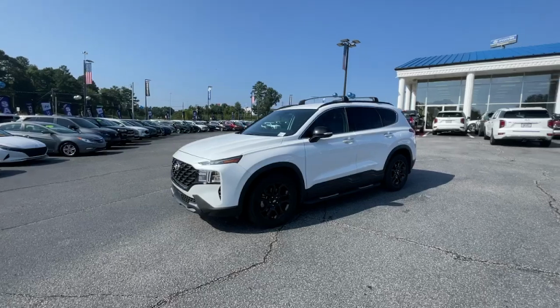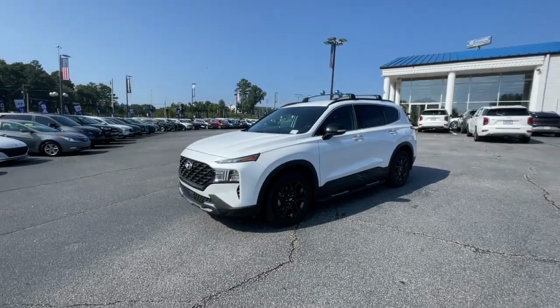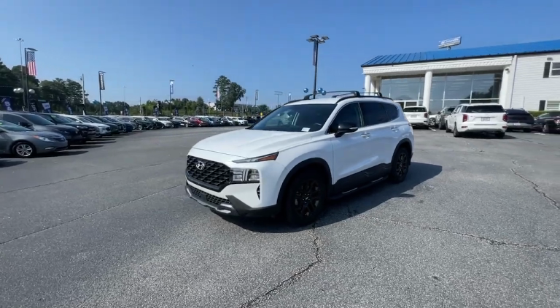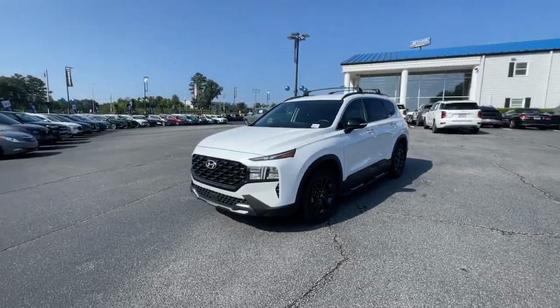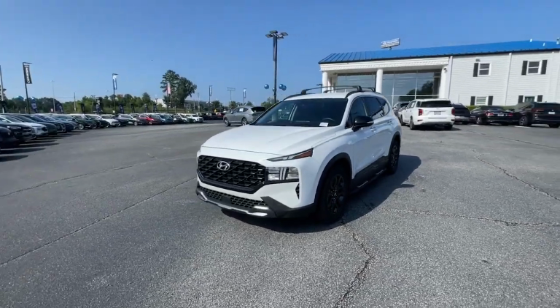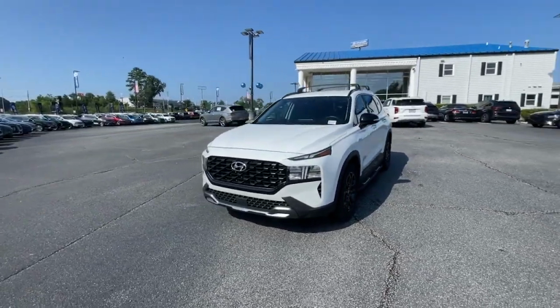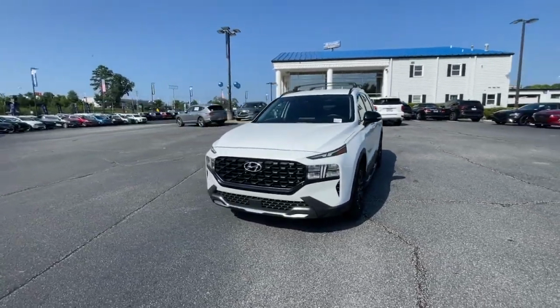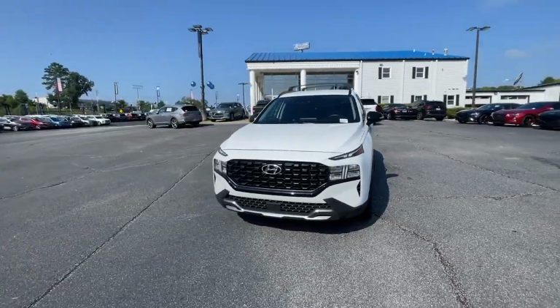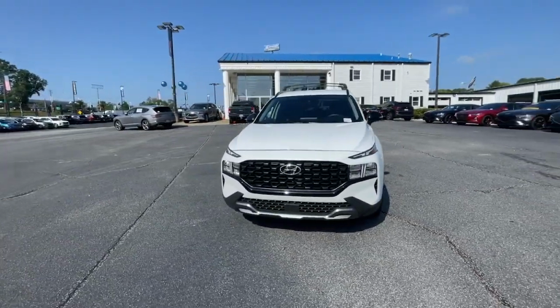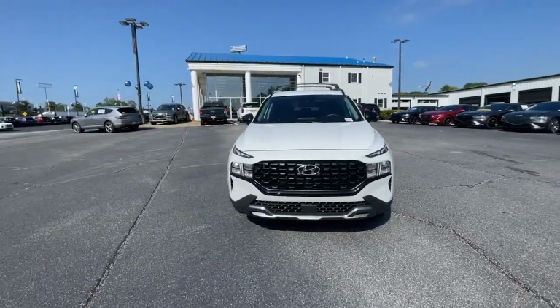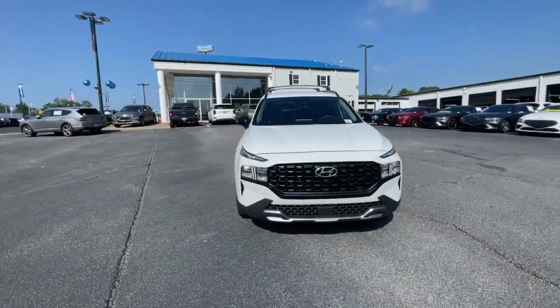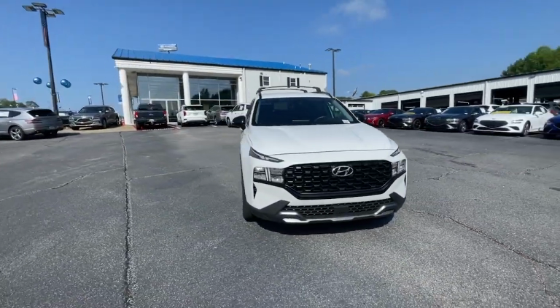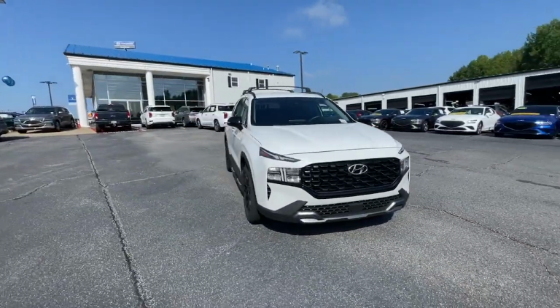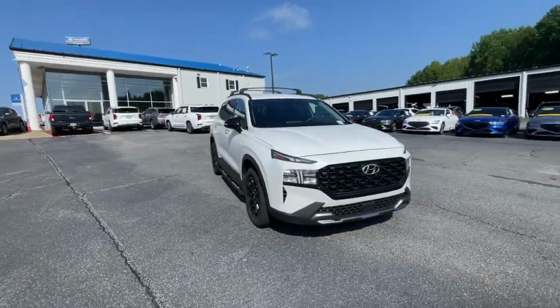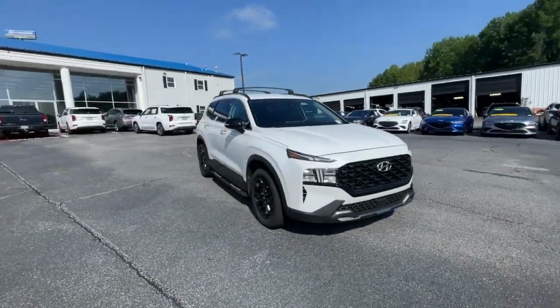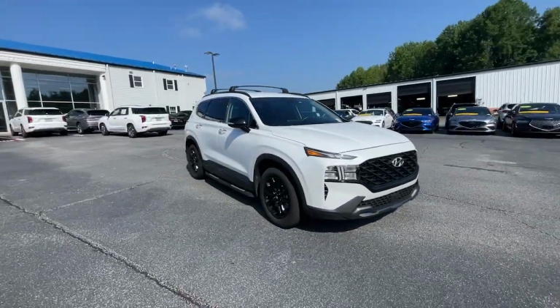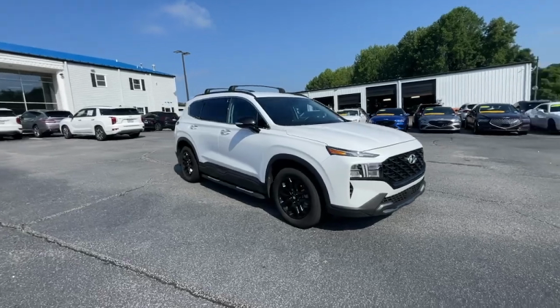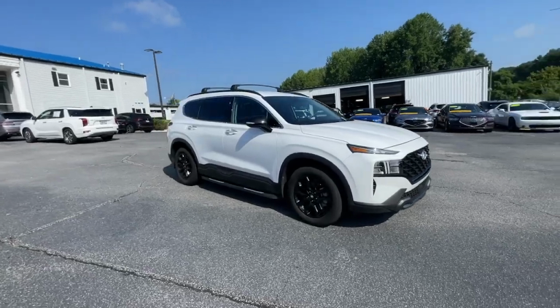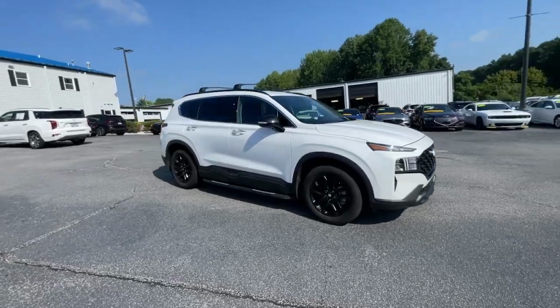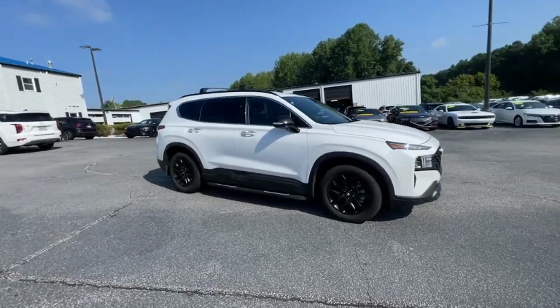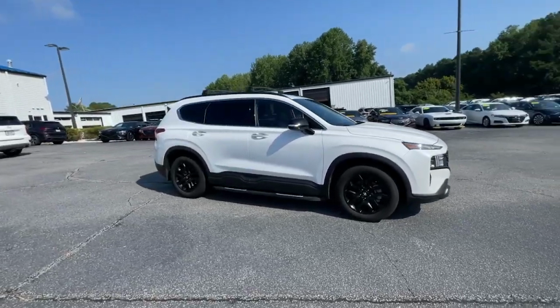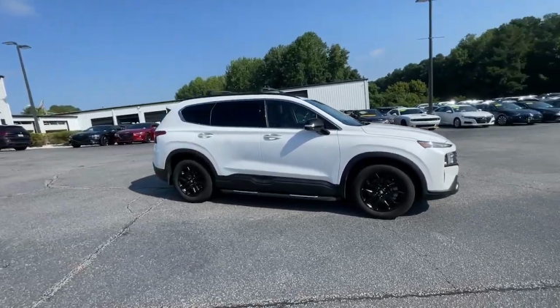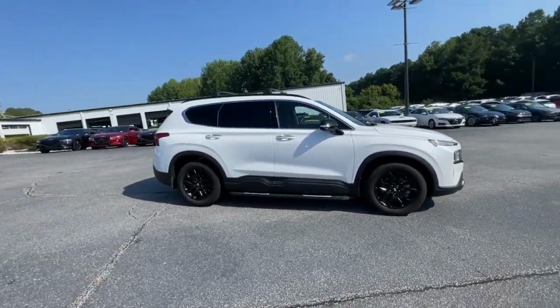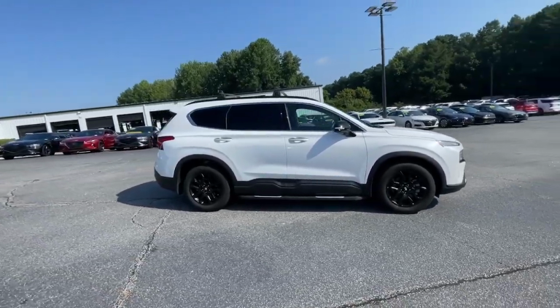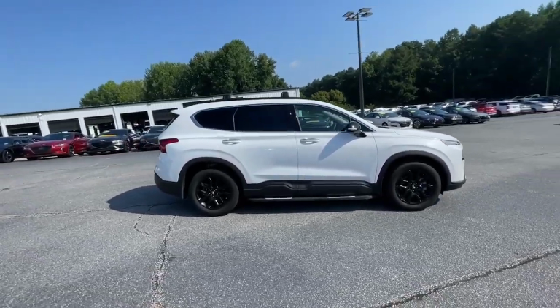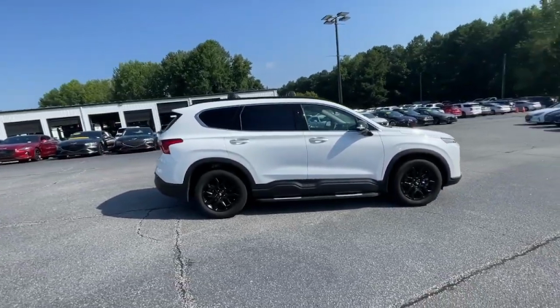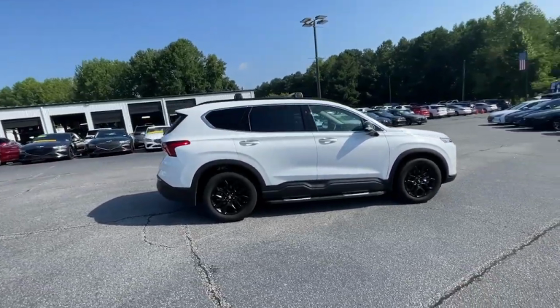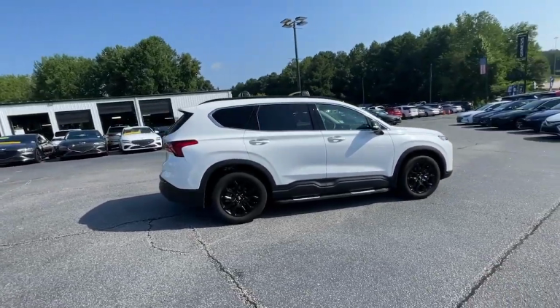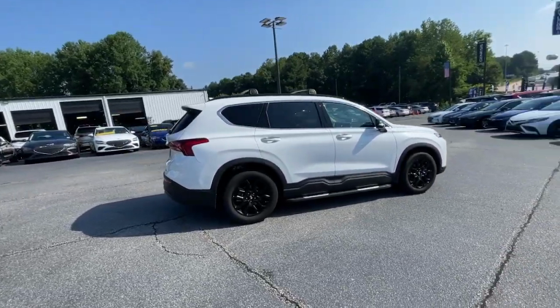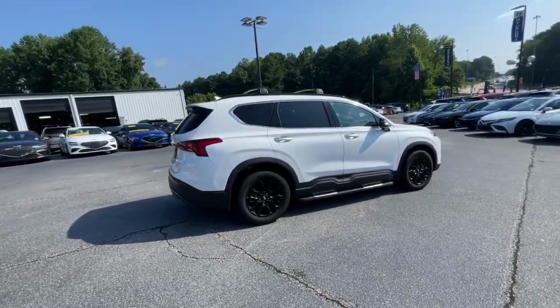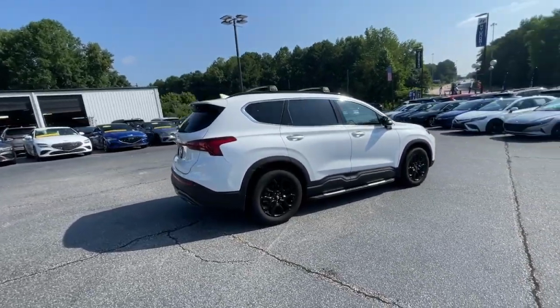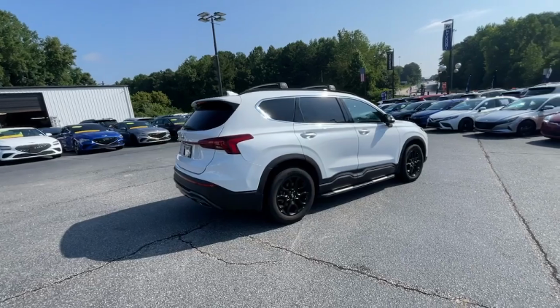Get into a car with value. 2023 Hyundai Santa Fe. With less than 20,000 miles on the odometer, this vehicle stands out from the rest.